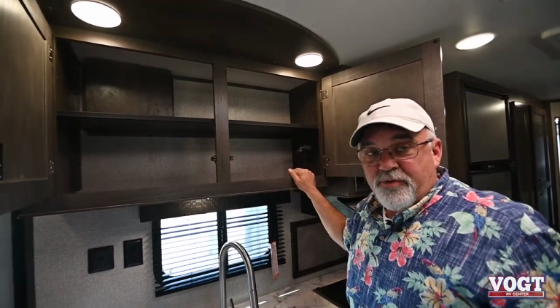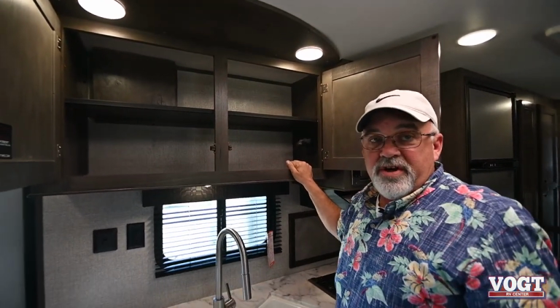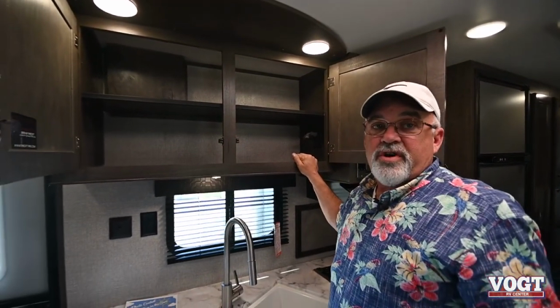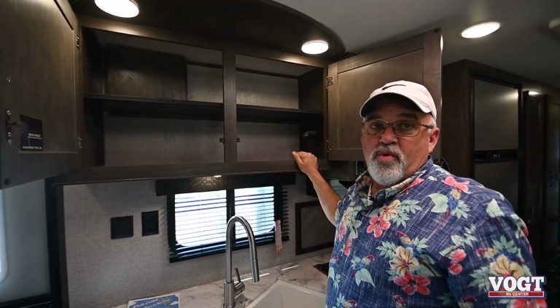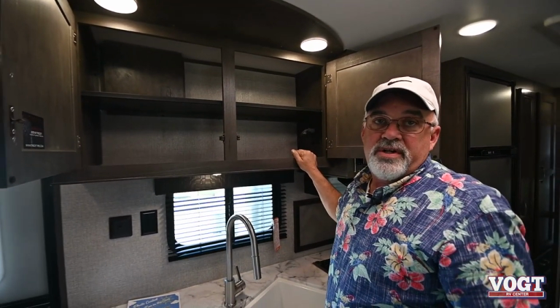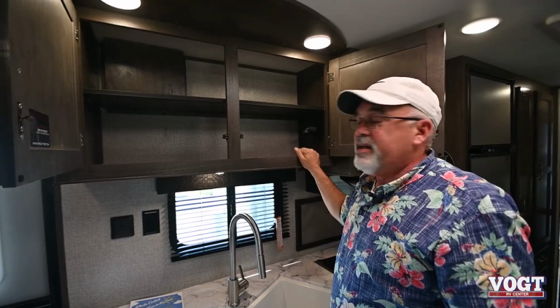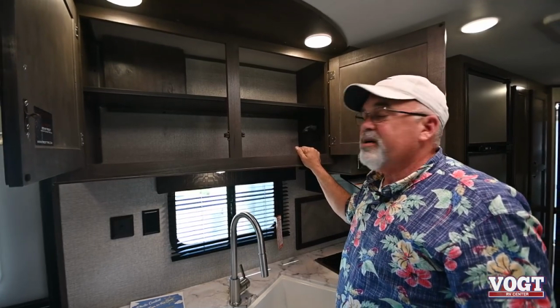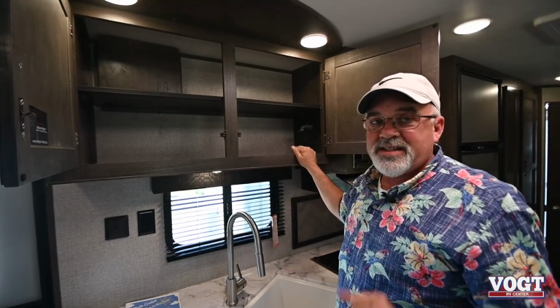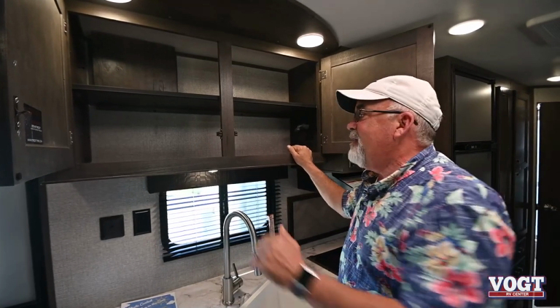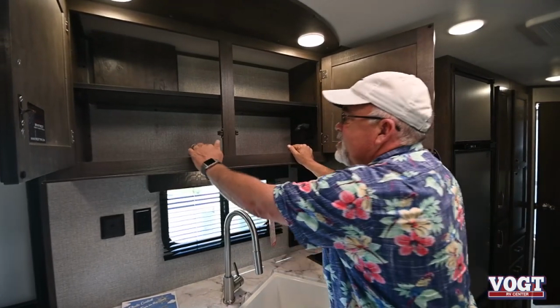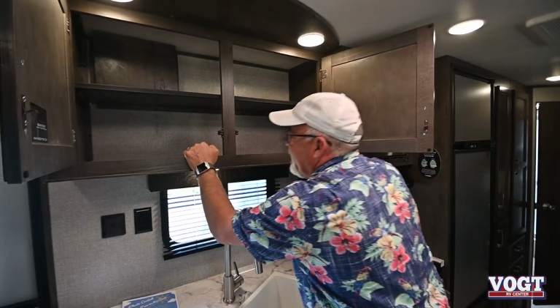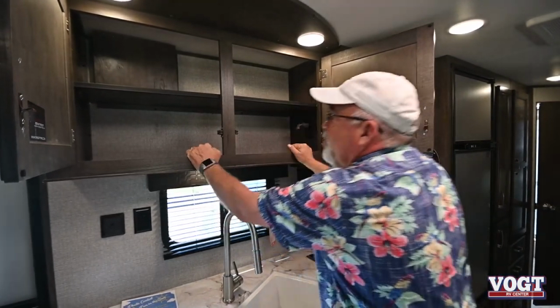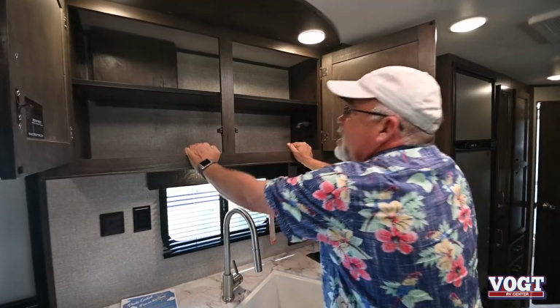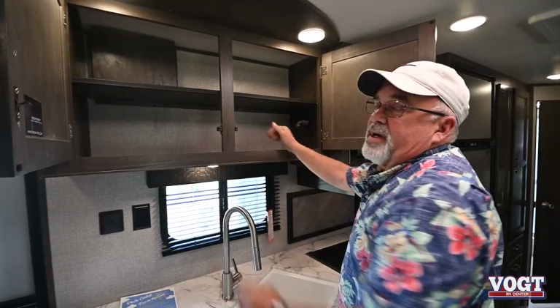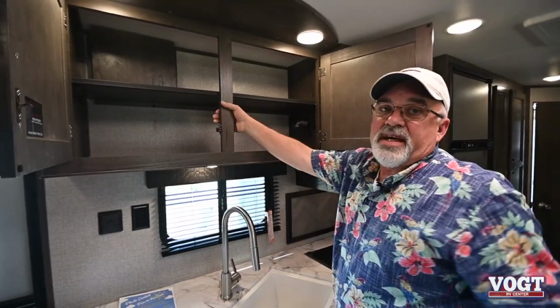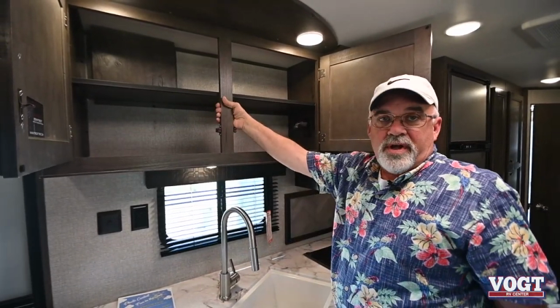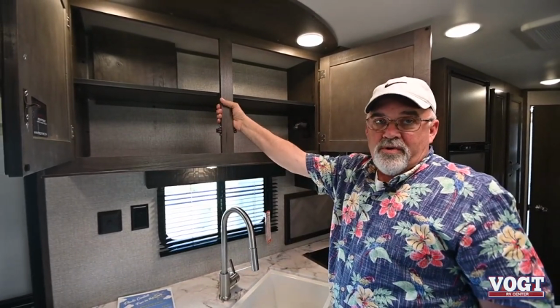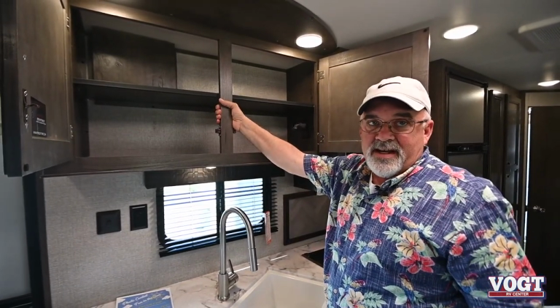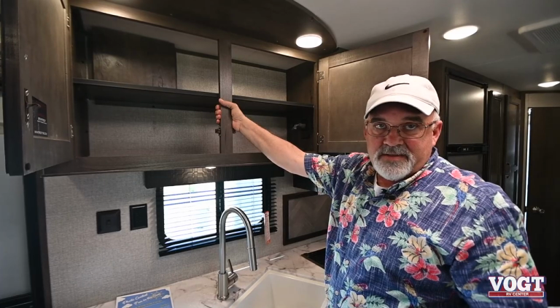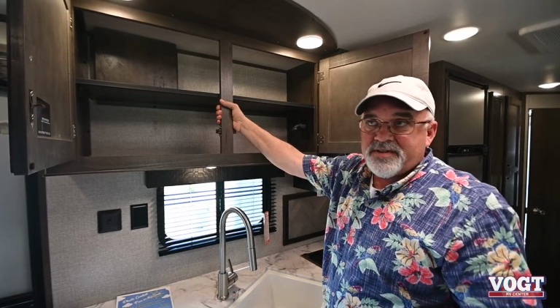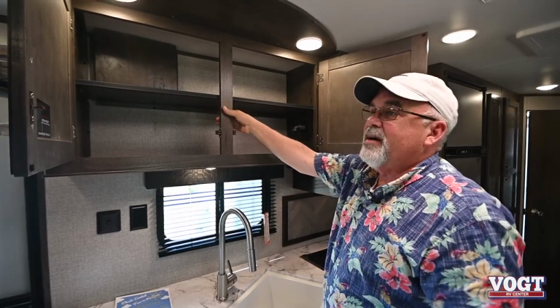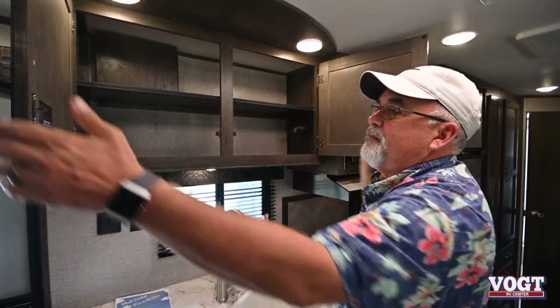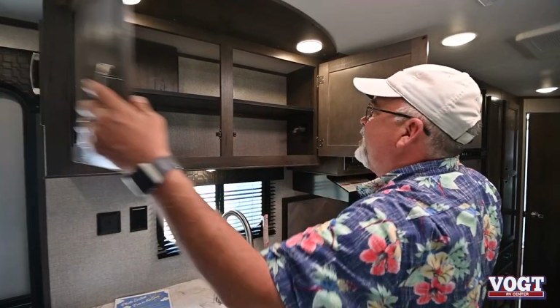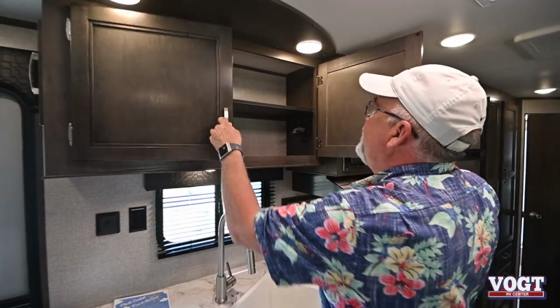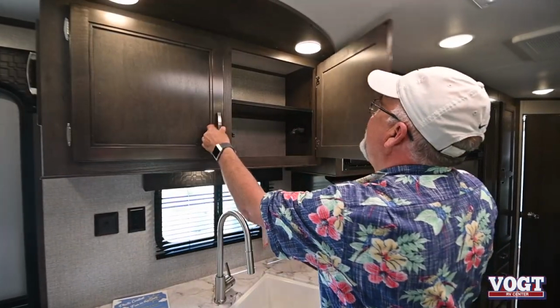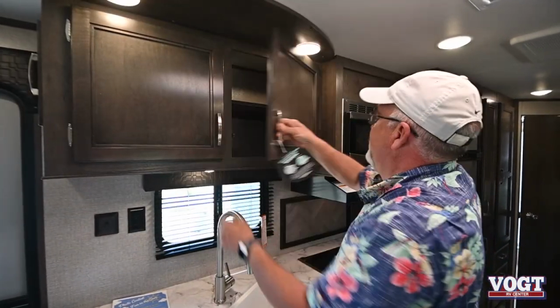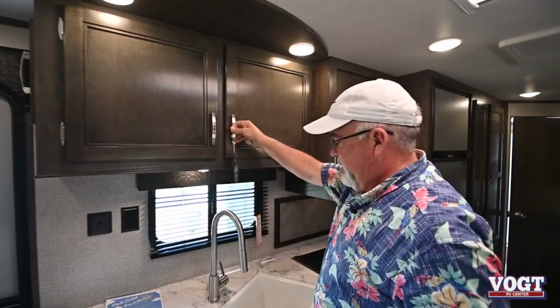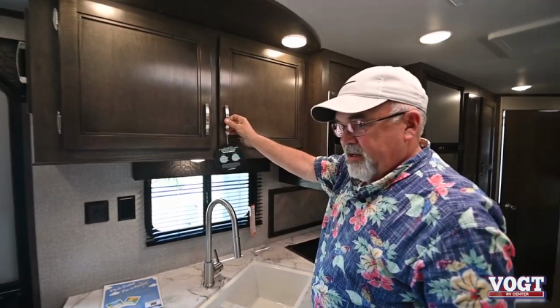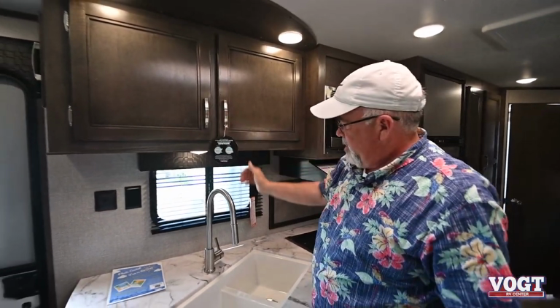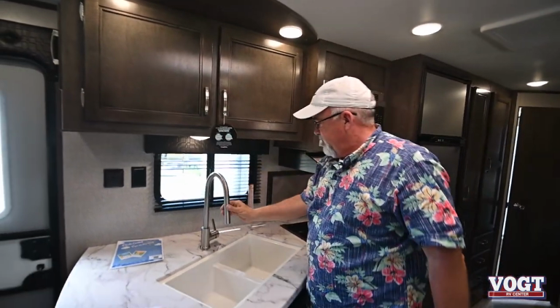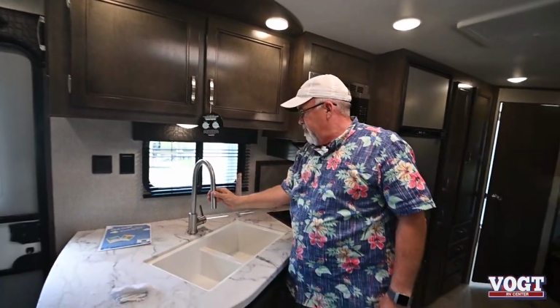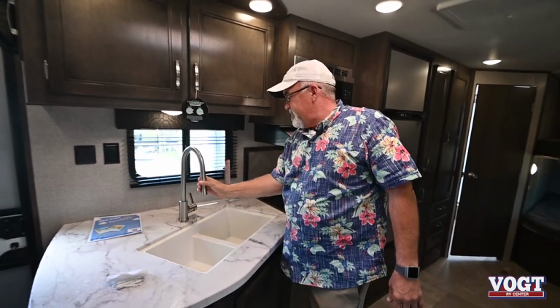Nice wood countertop up here, and again everything is screwed in — nothing is stapled. This vehicle has a three-year structural warranty on it. Jayco really stands behind this thing going down the highway, because it's got a lot of movement bouncing around inside.